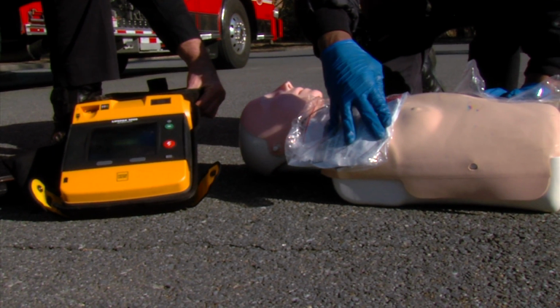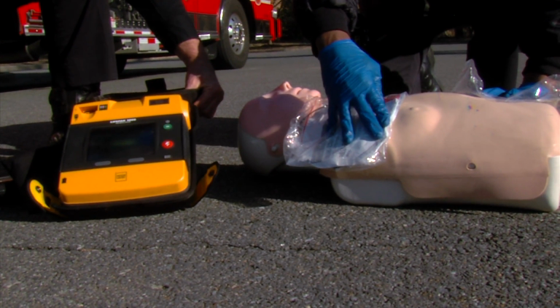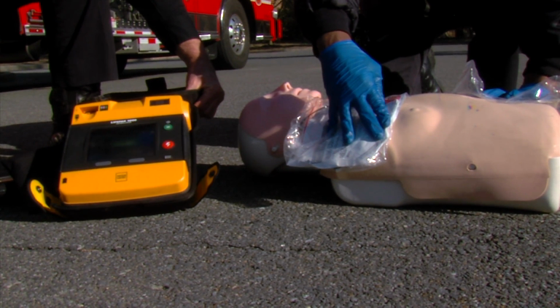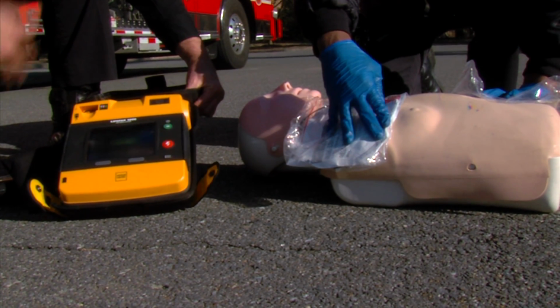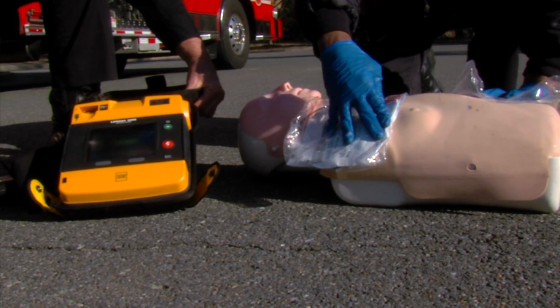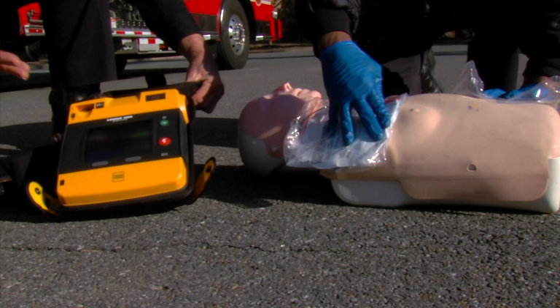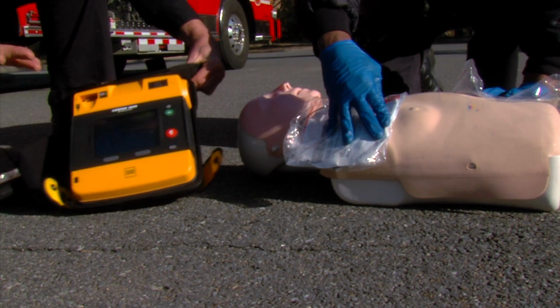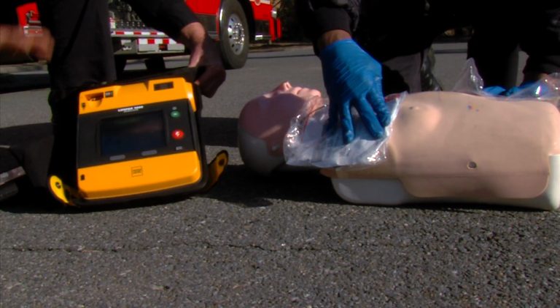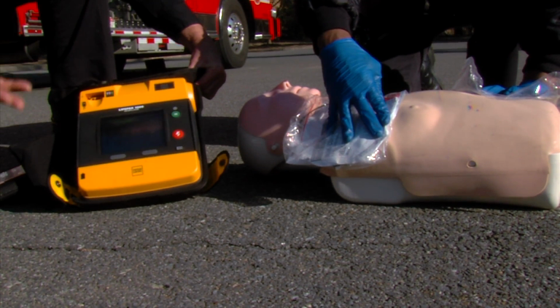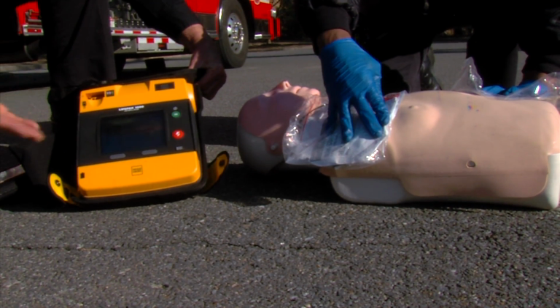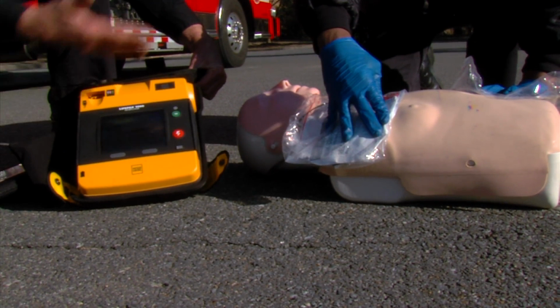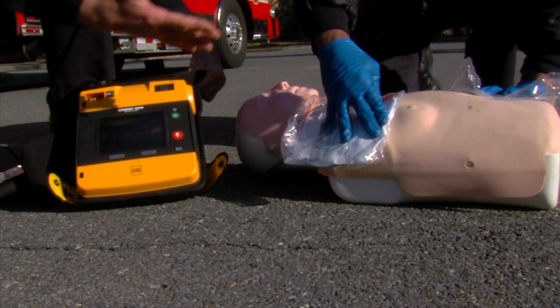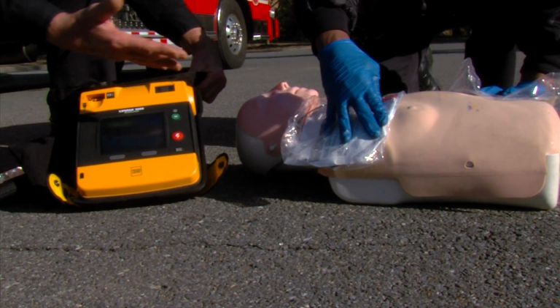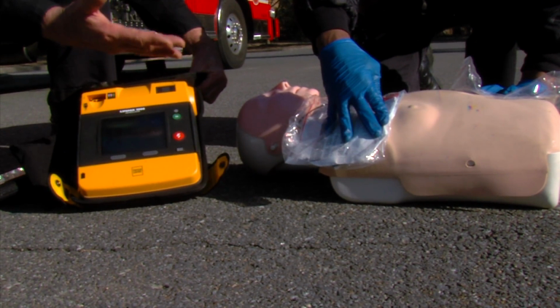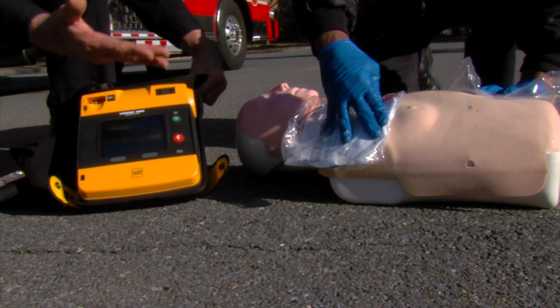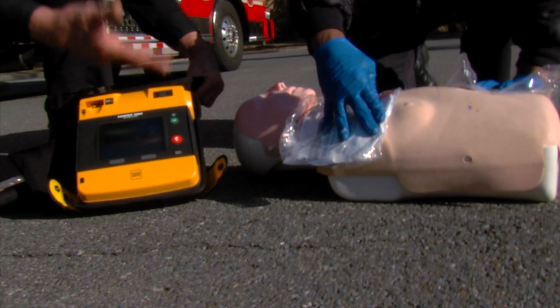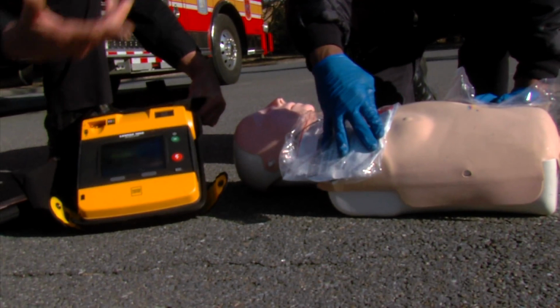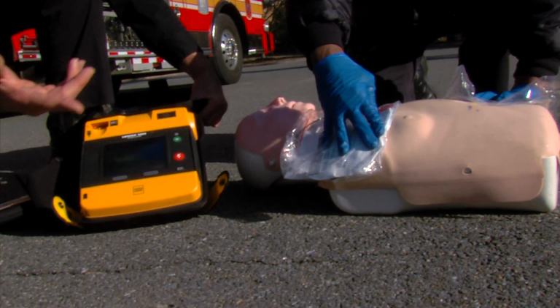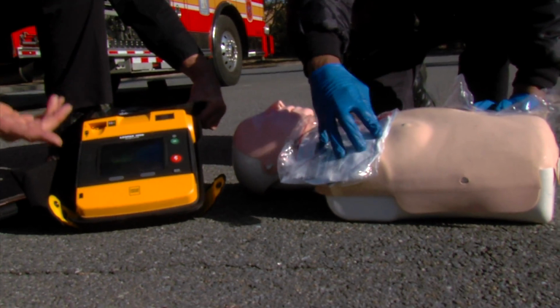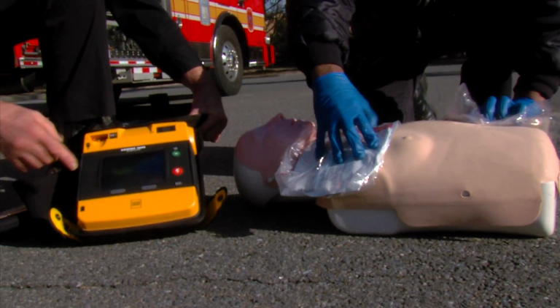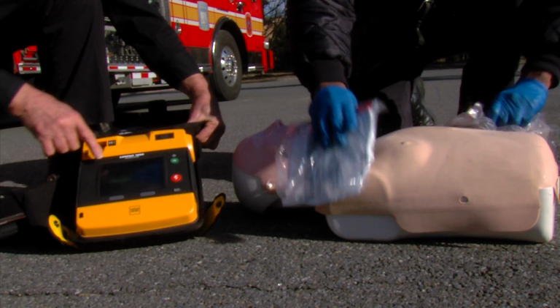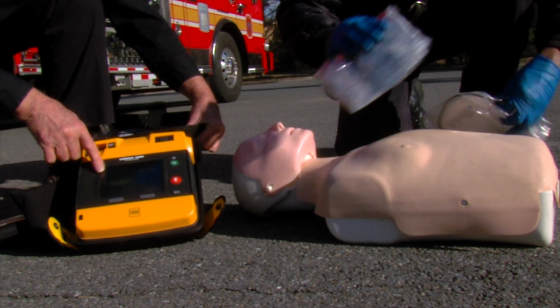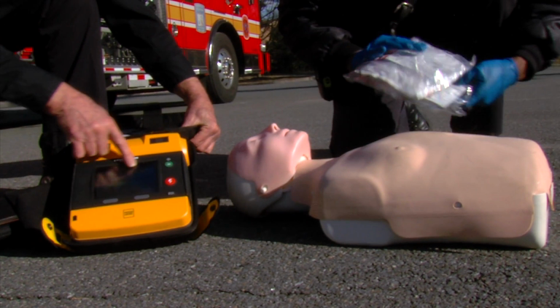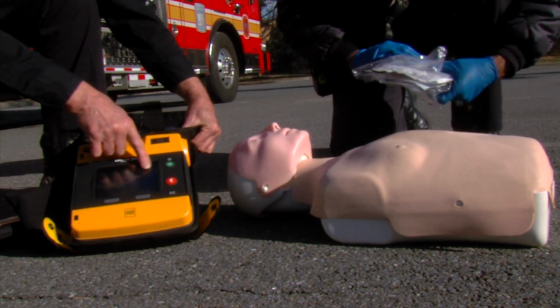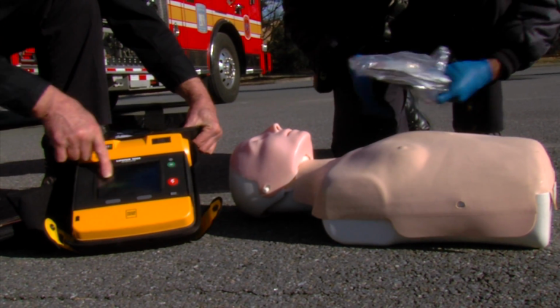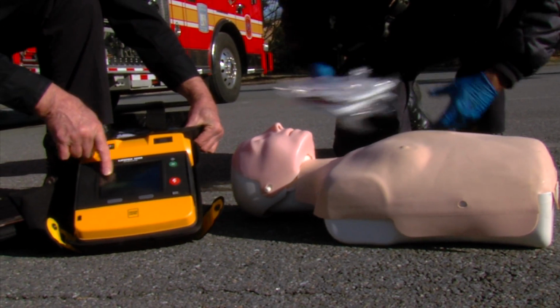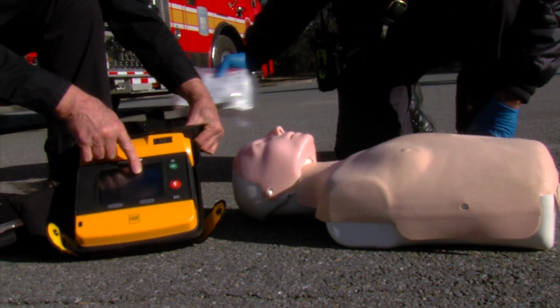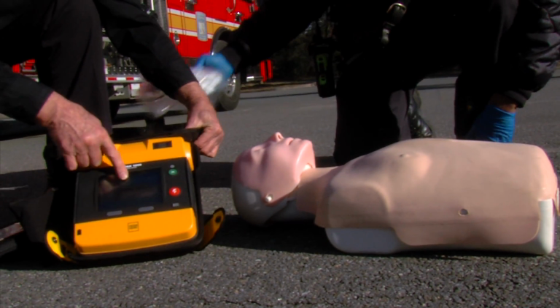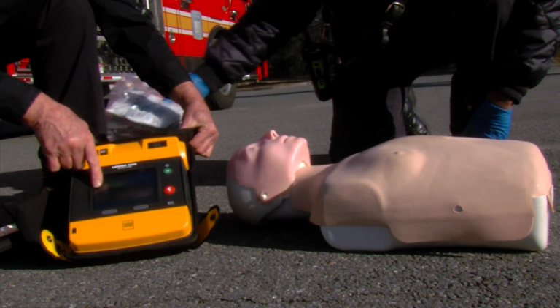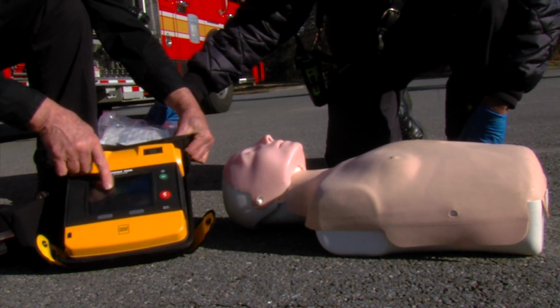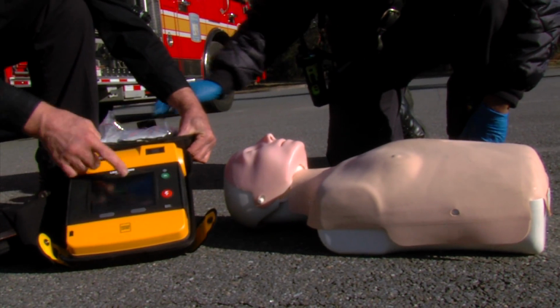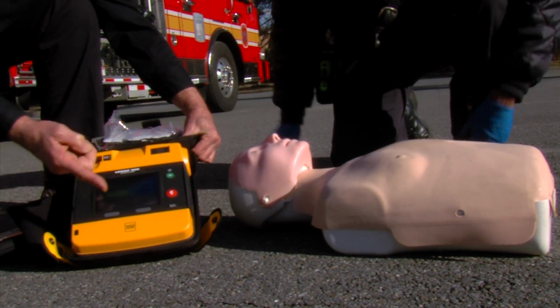All you do is turn it on. It will actually talk to you — it'll tell you what to do. It says 'connect electrodes' and it'll show it to you on the screen.